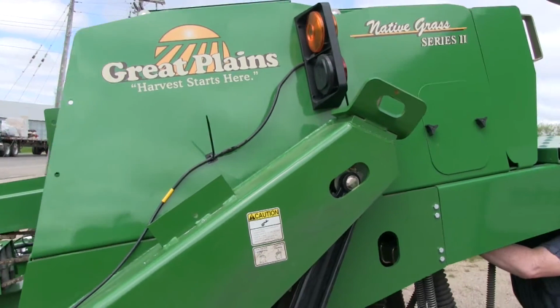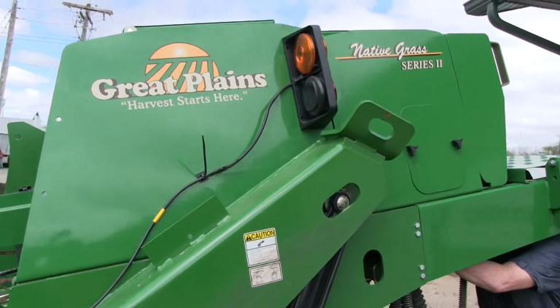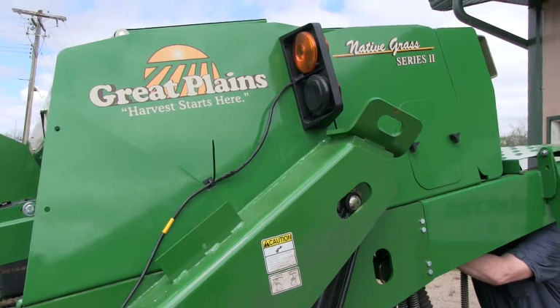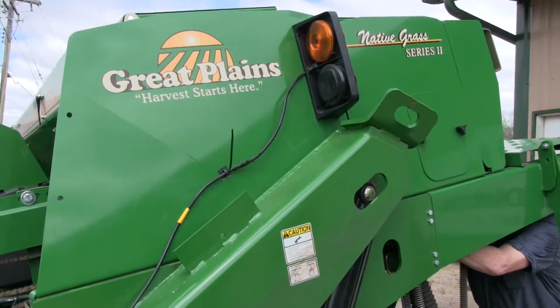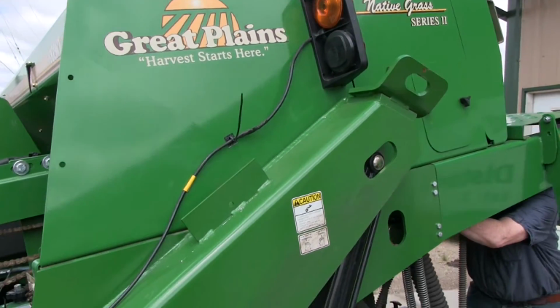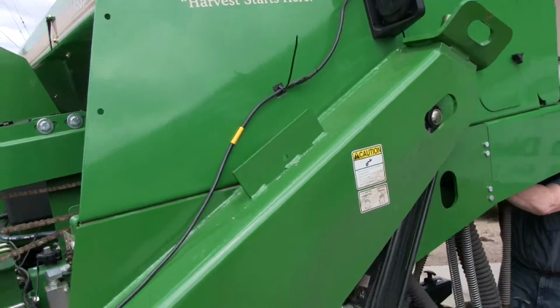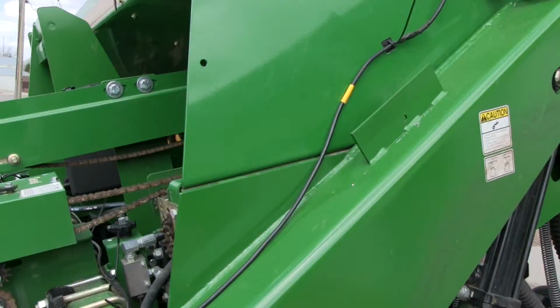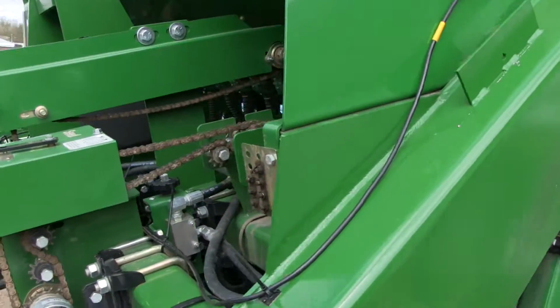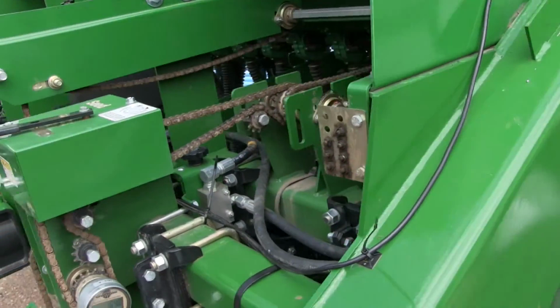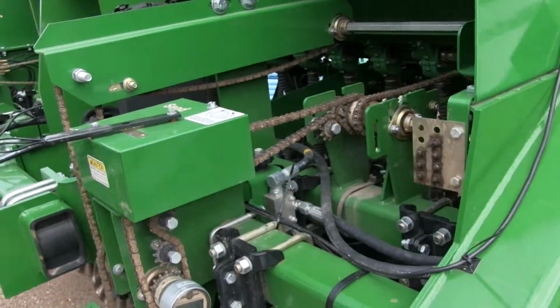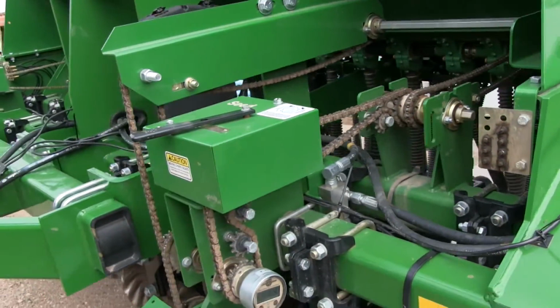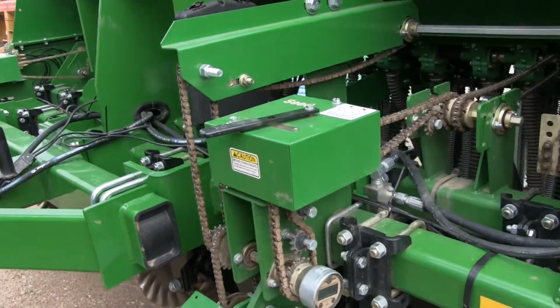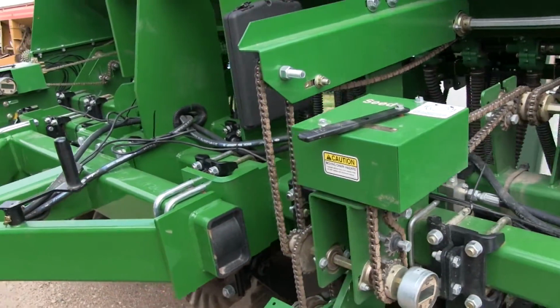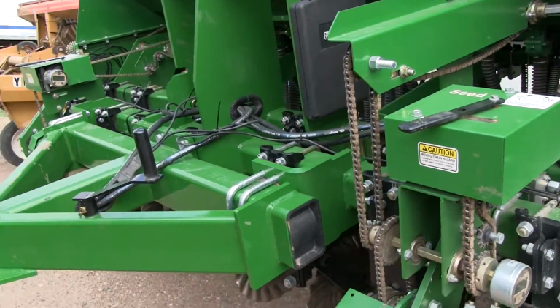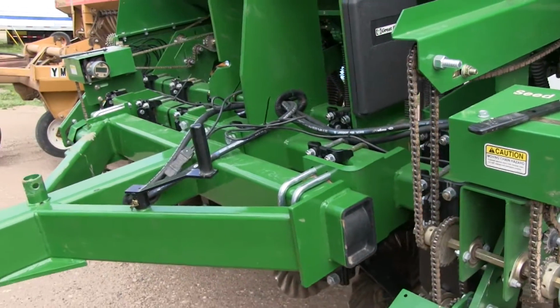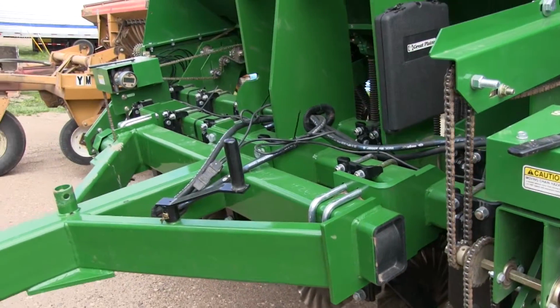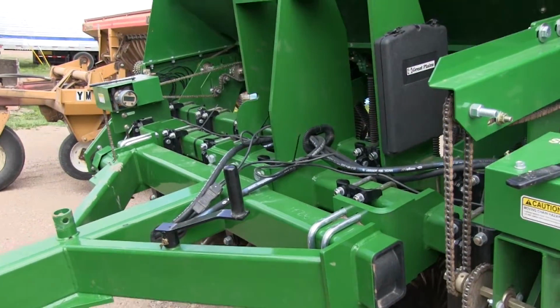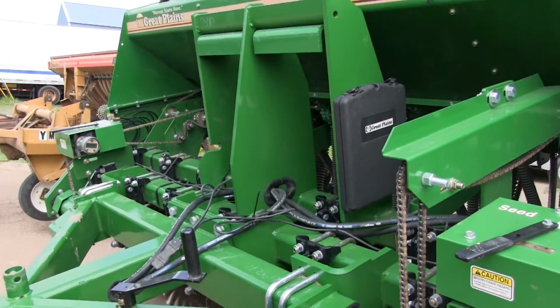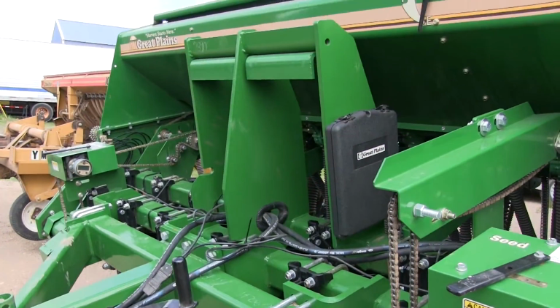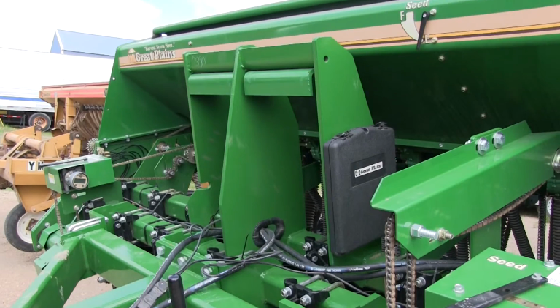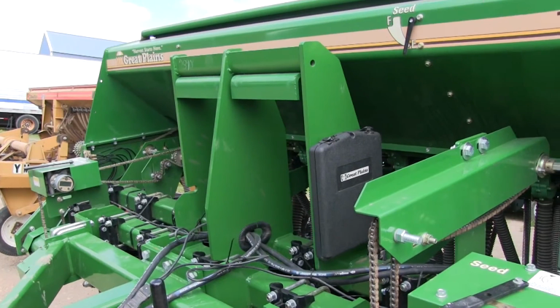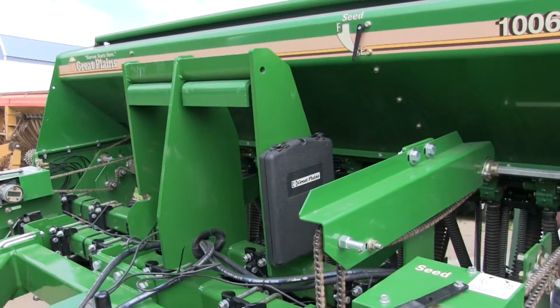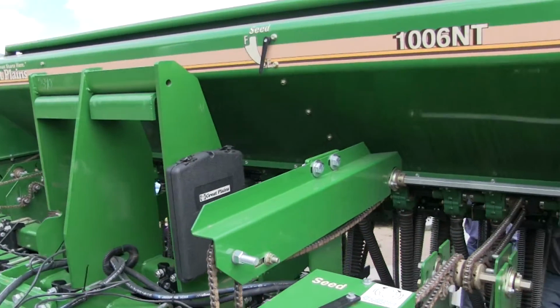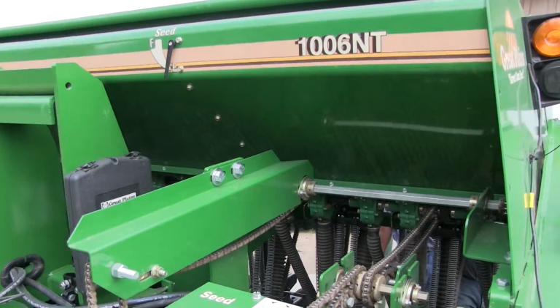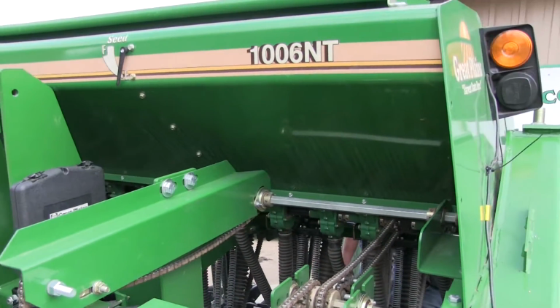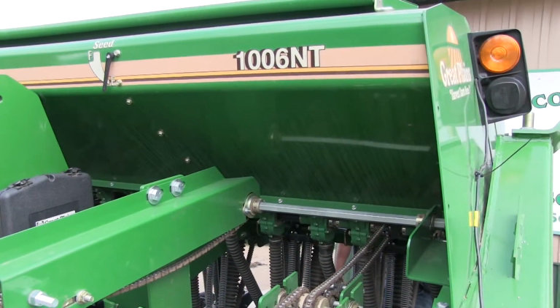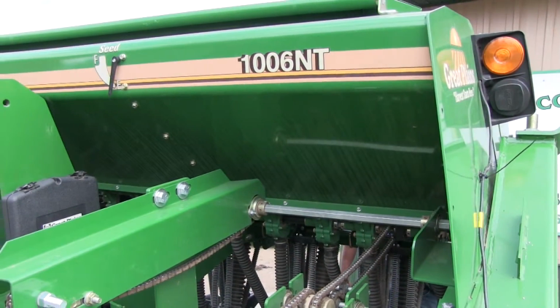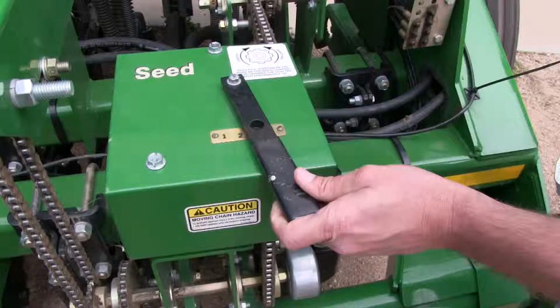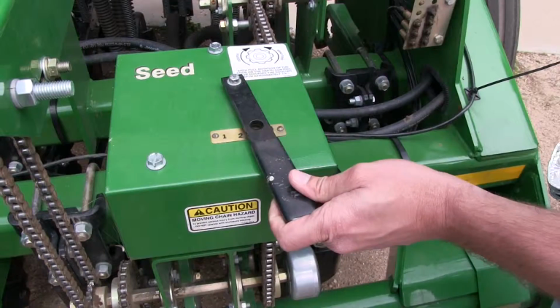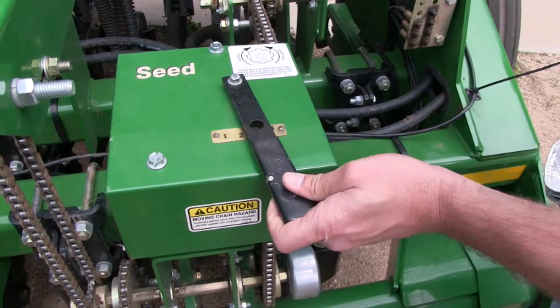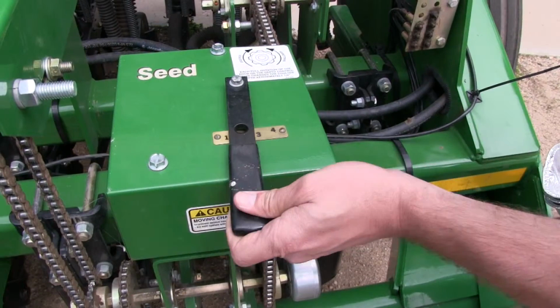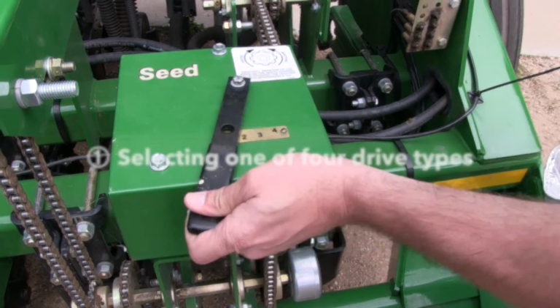This instructional video is intended to help you calibrate your Great Plains Native Grass Series 2 1006NT drill. Calibrating the seeding rate requires four steps.